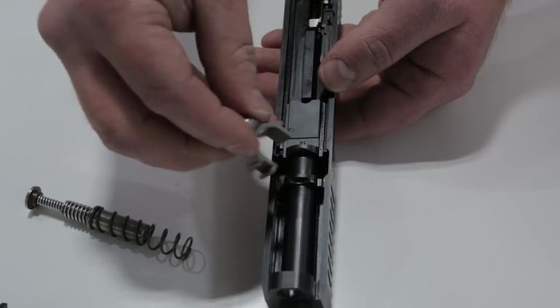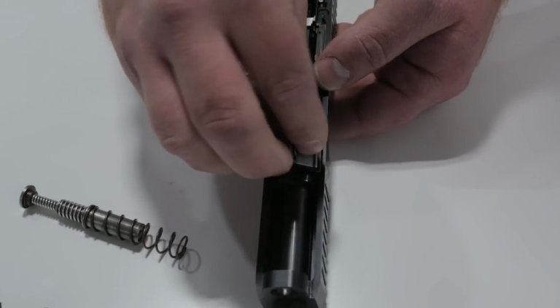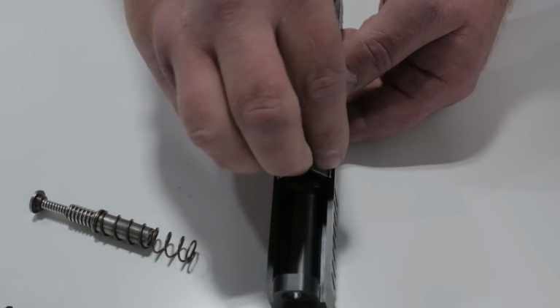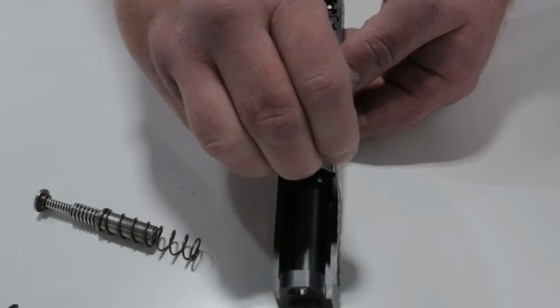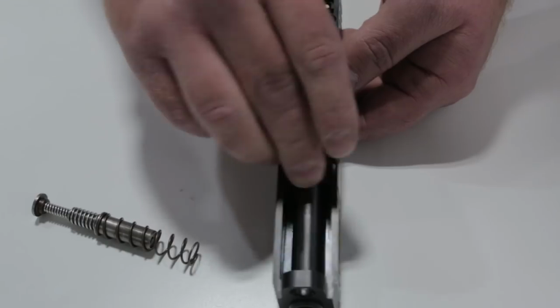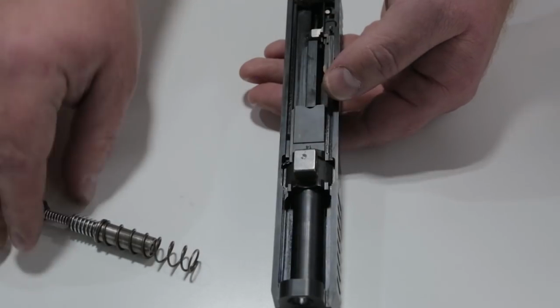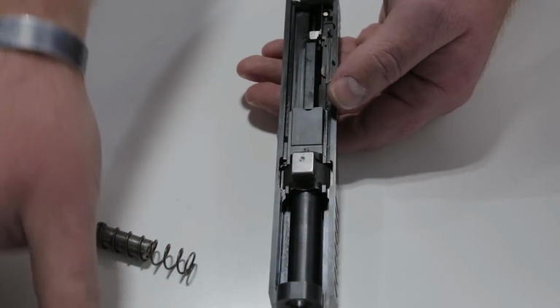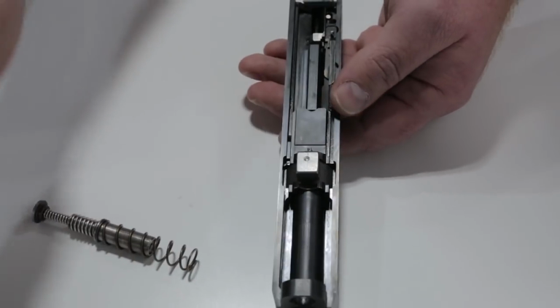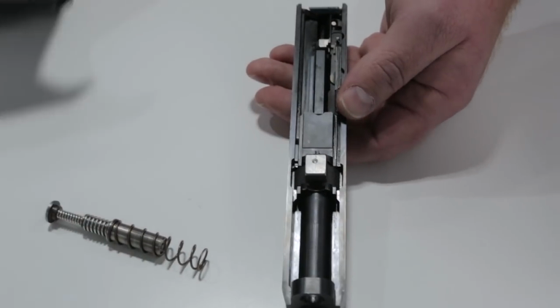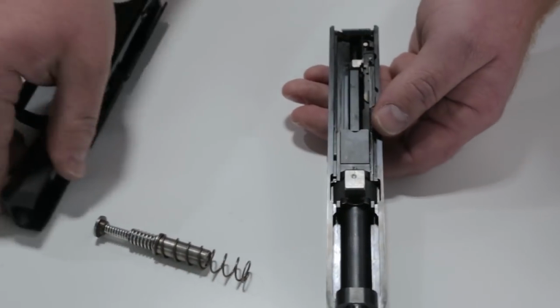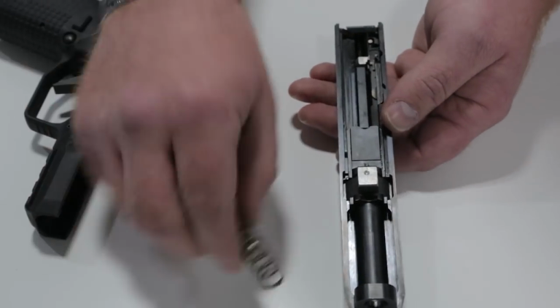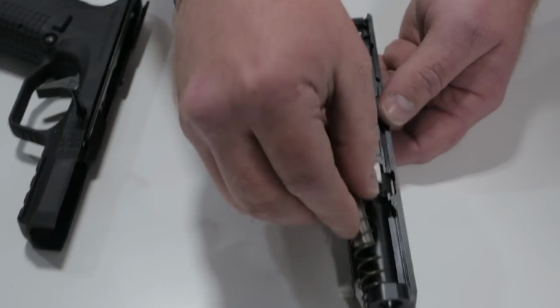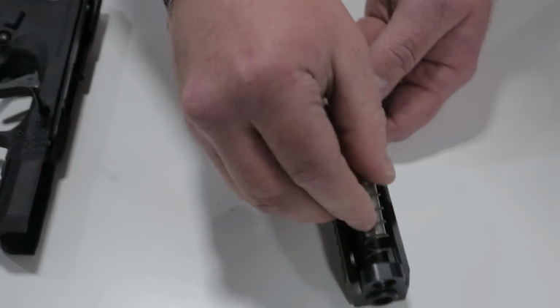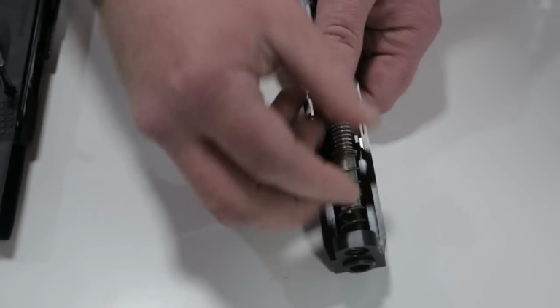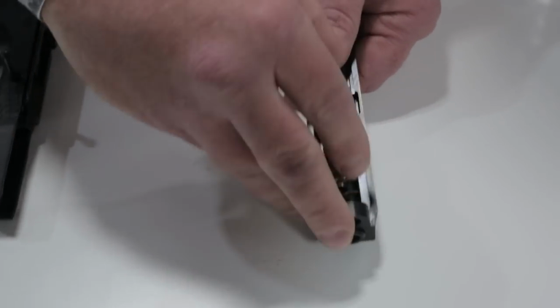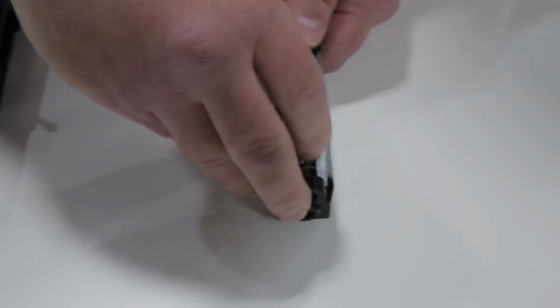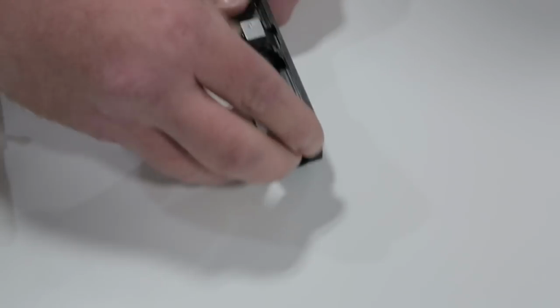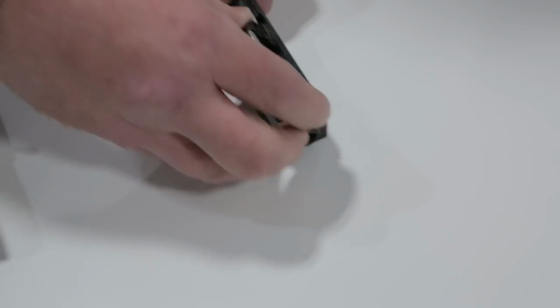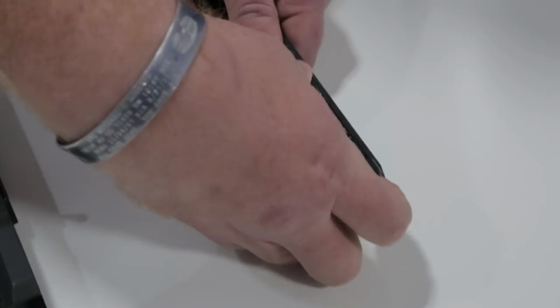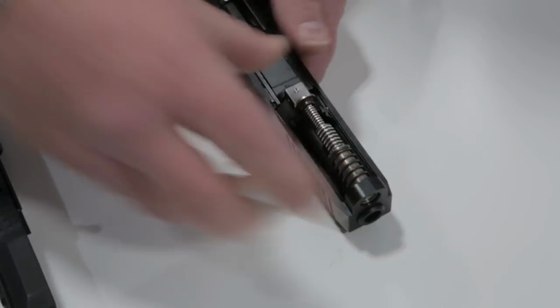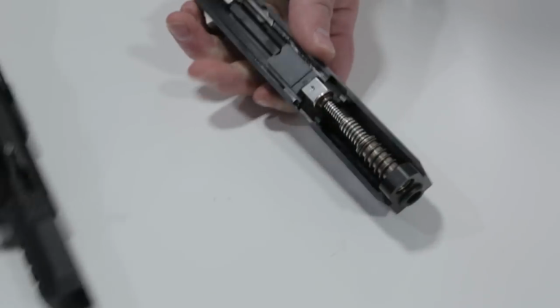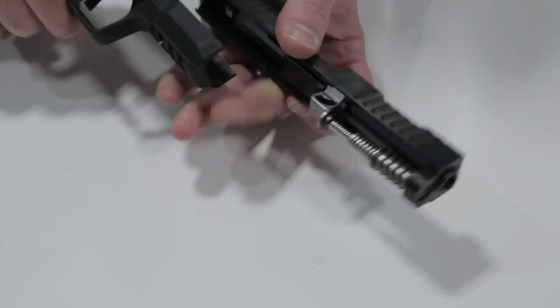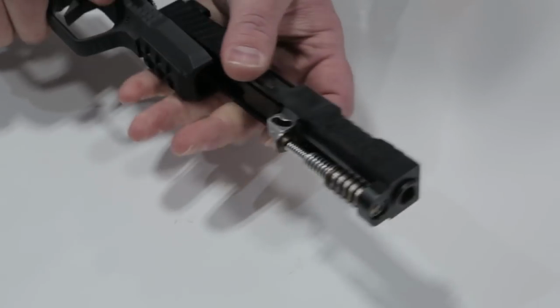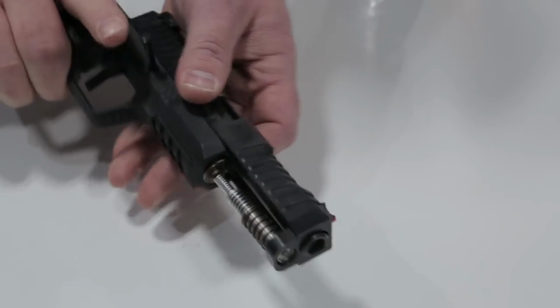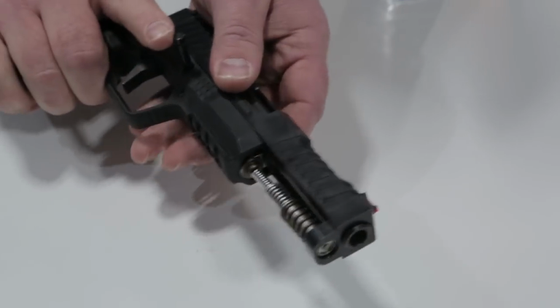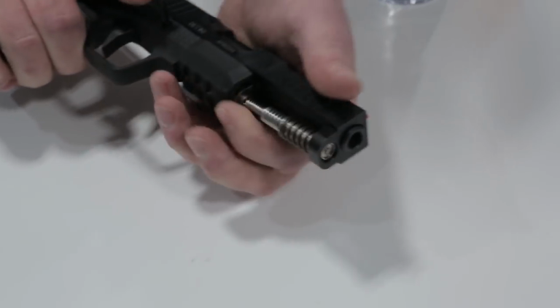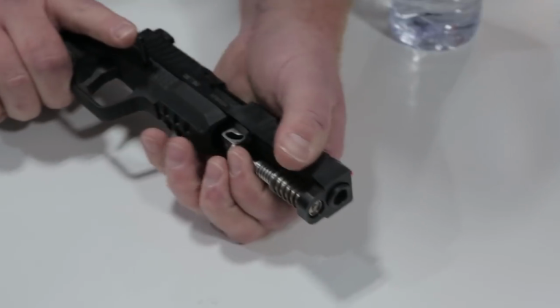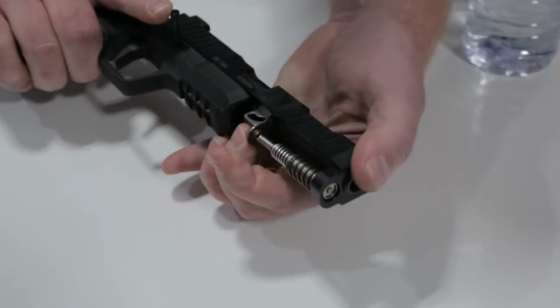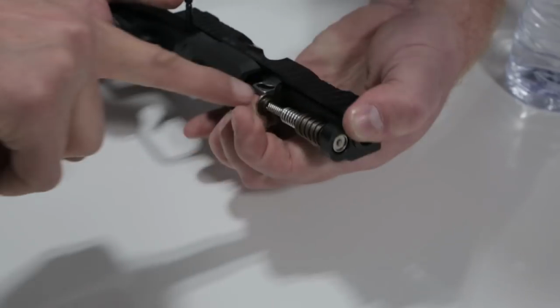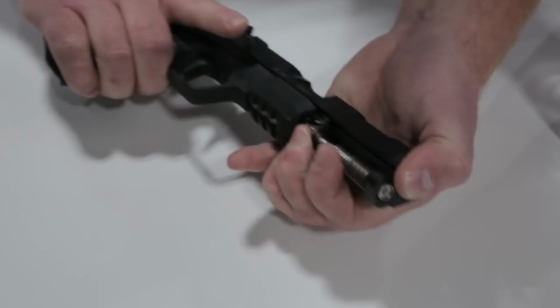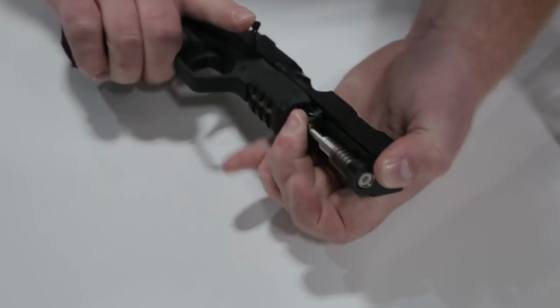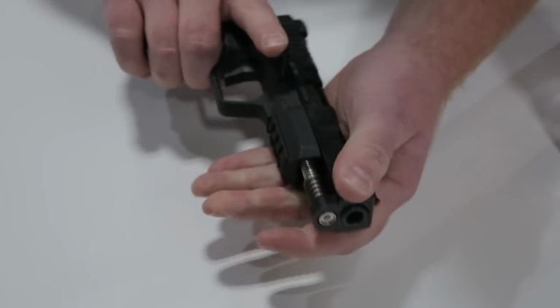What are you guys targeting for MSRP on it? $789. Pretty reasonable. Basically you have a gun which normally you would pay $1,500 for.